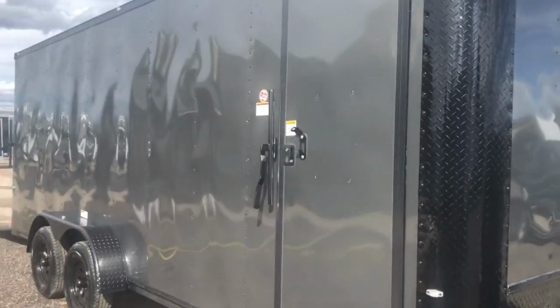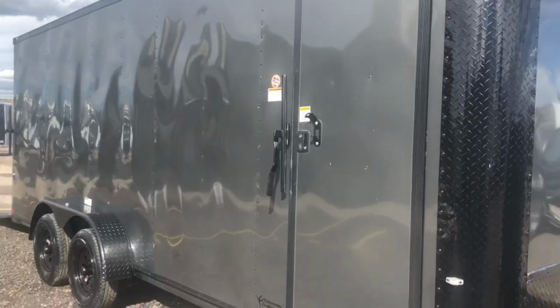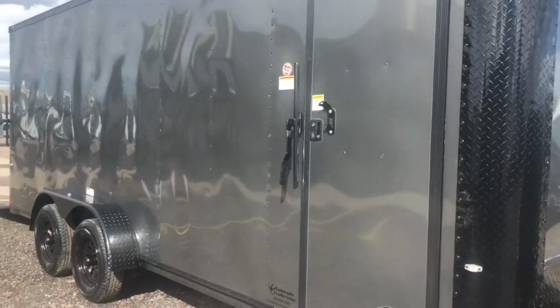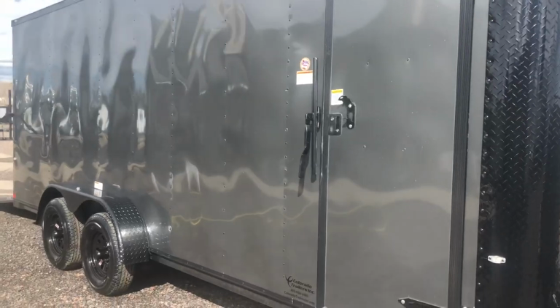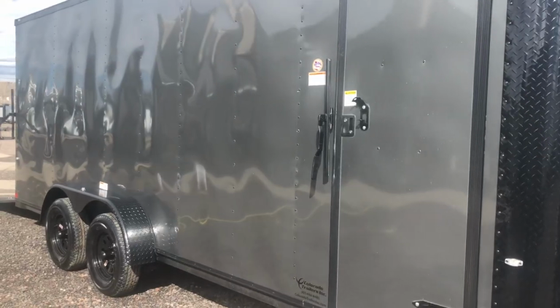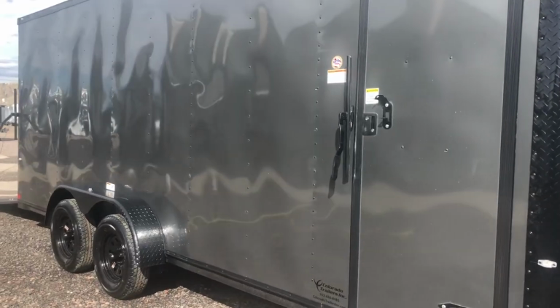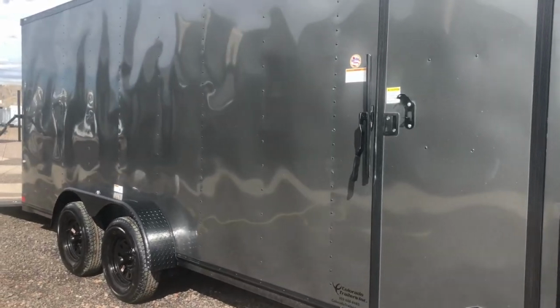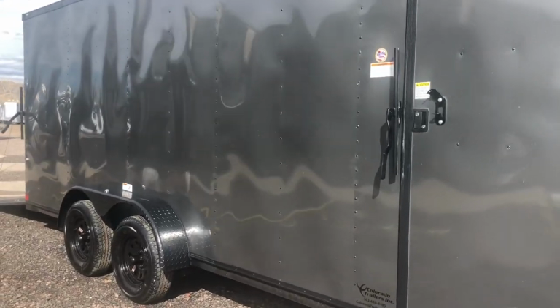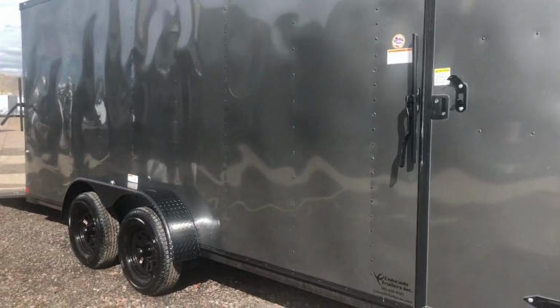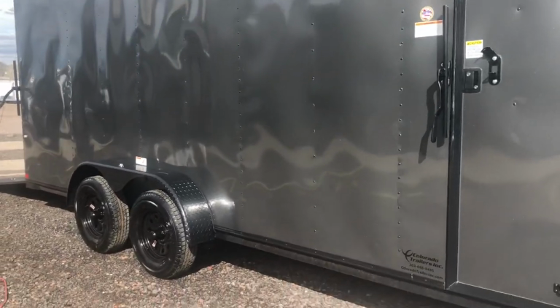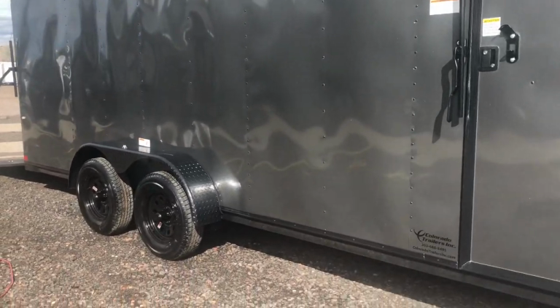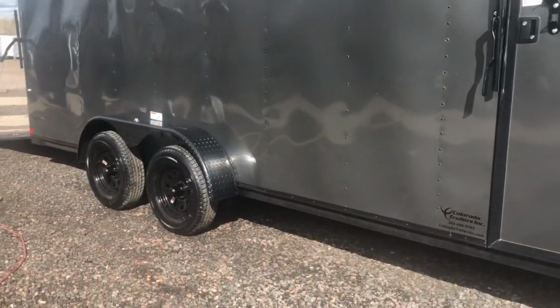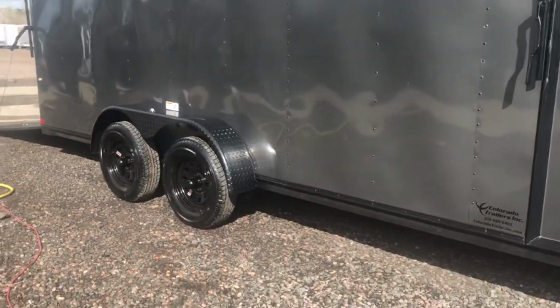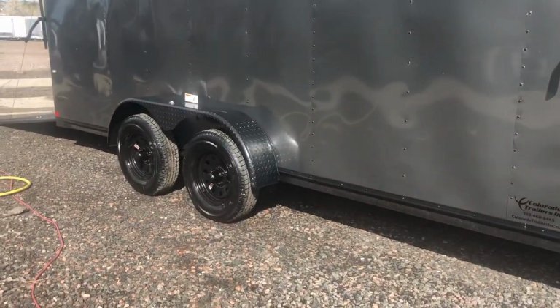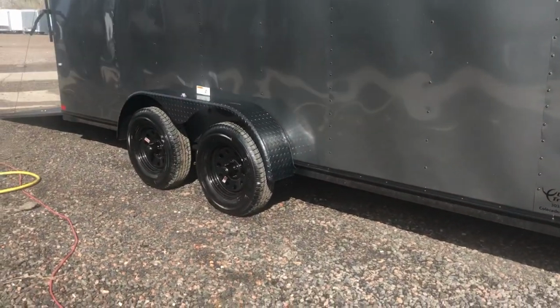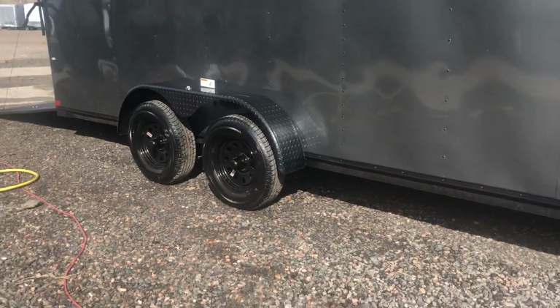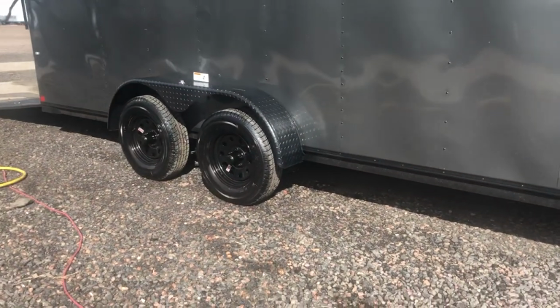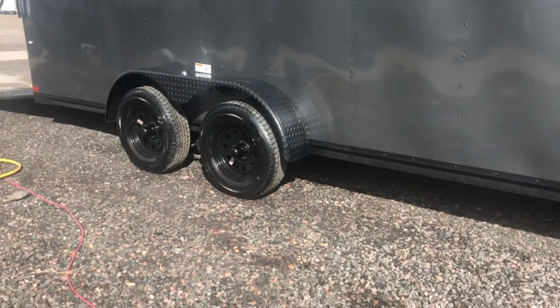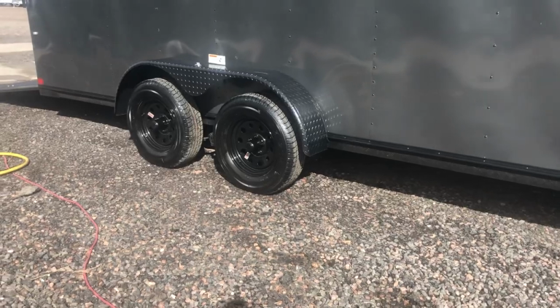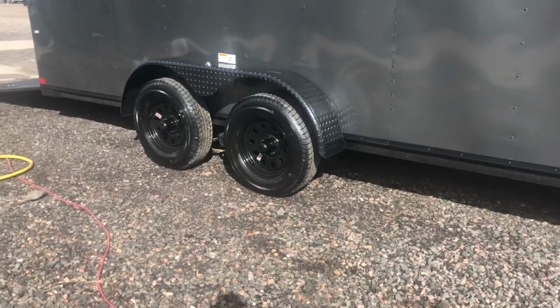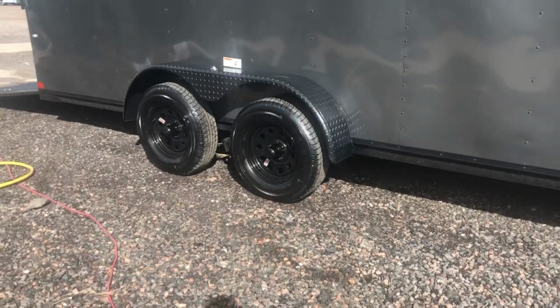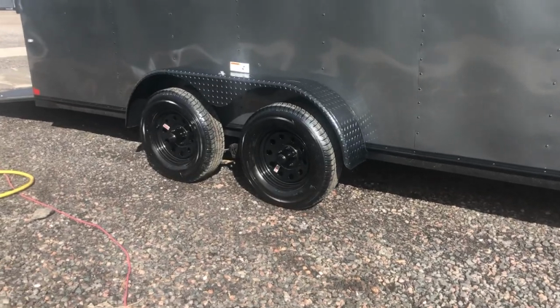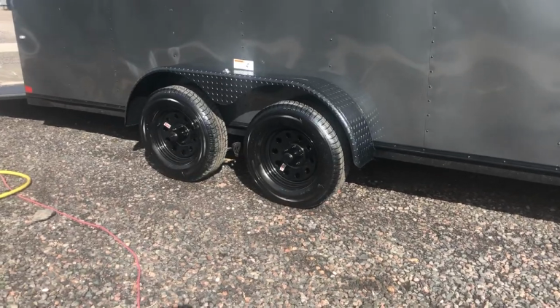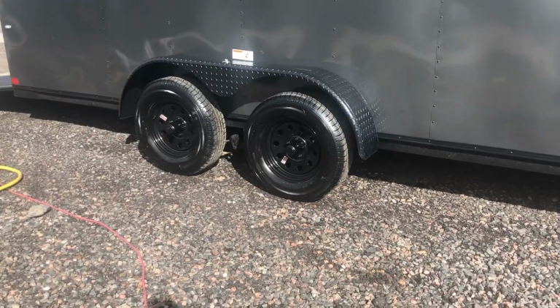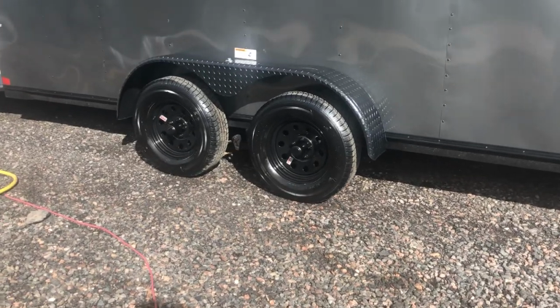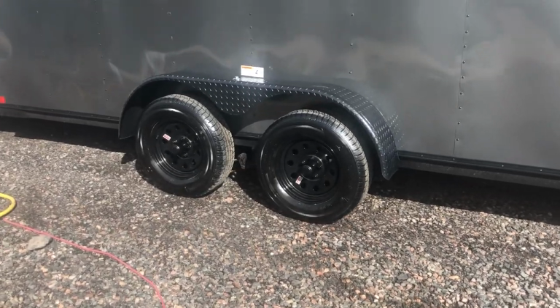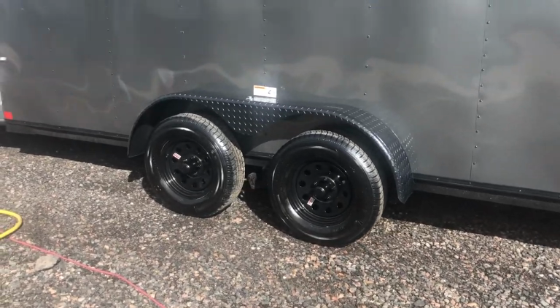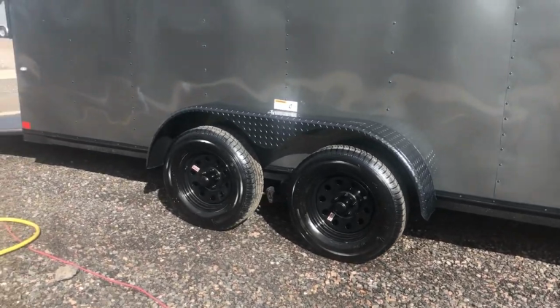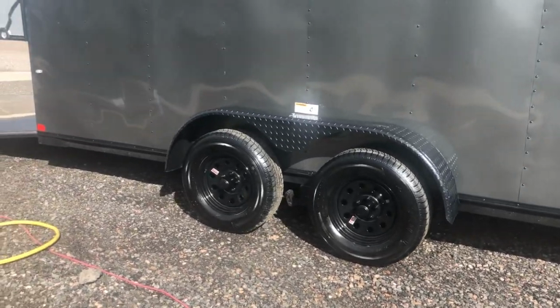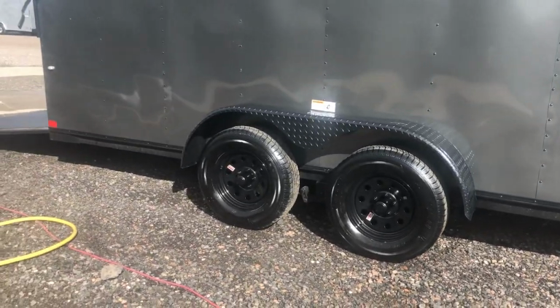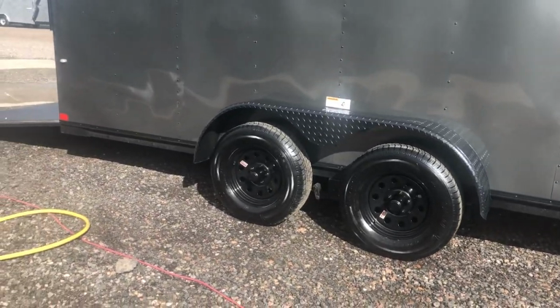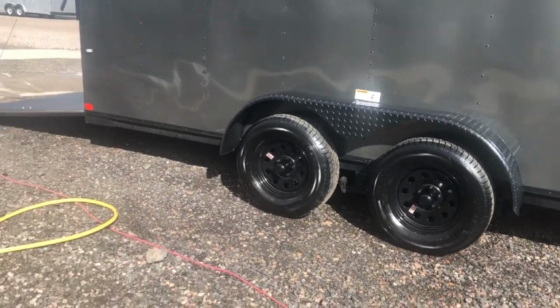Double lock protection on the side door with the RV lock and cam bar. Two 3,500 pound axles, brakes on all four, black mod wheels. You also have the black diamond plate fender for that blackout package.